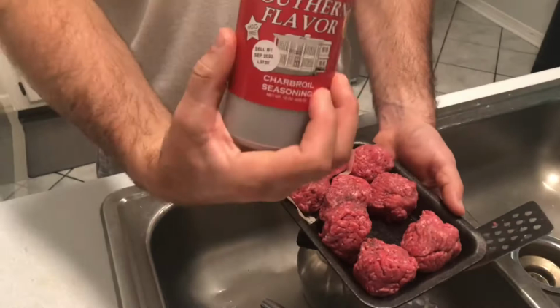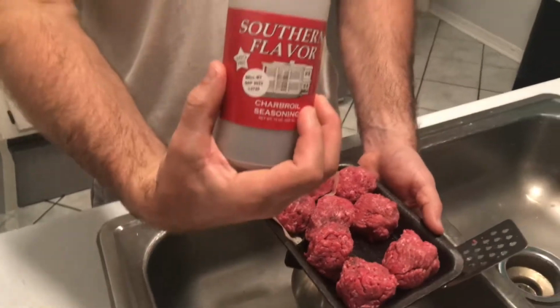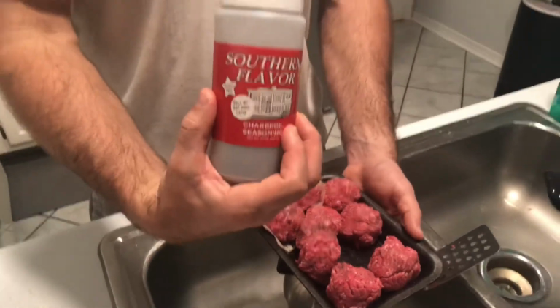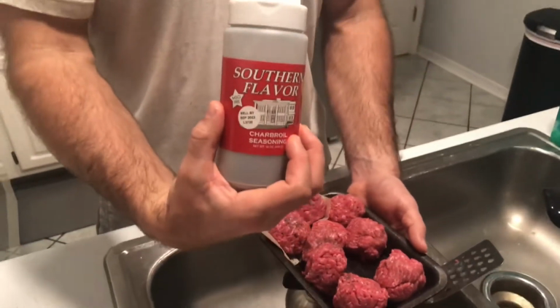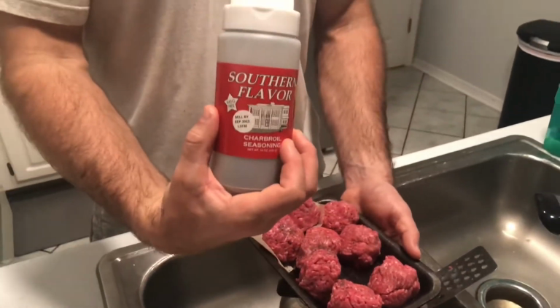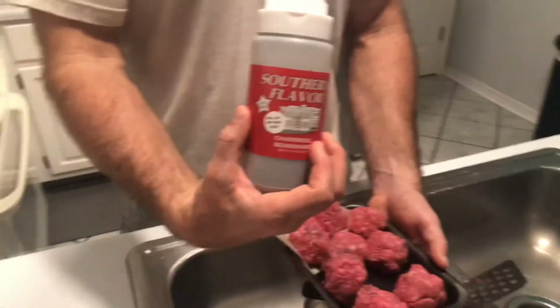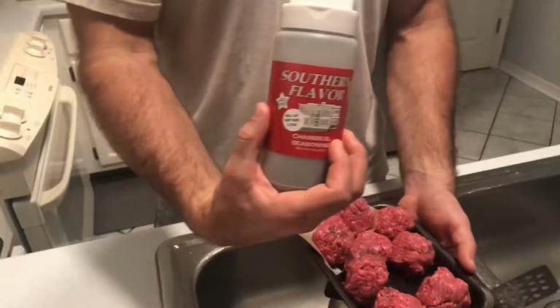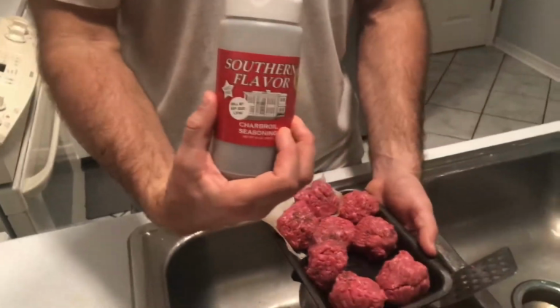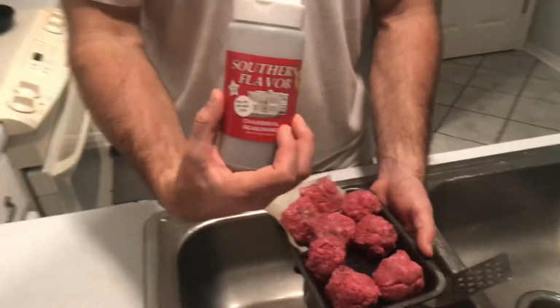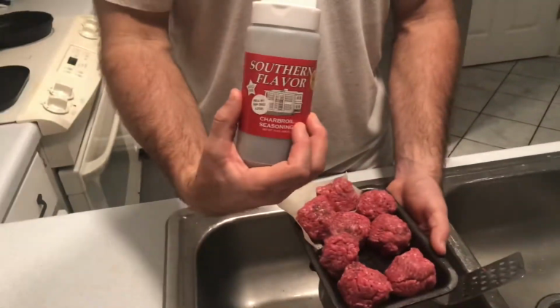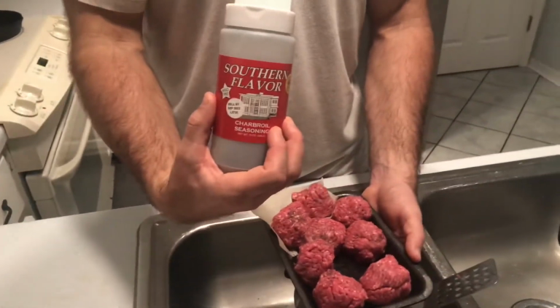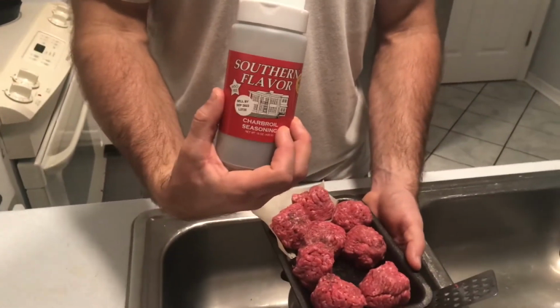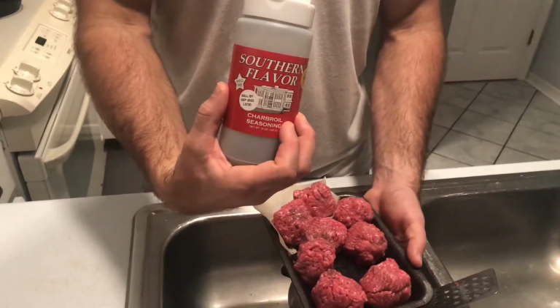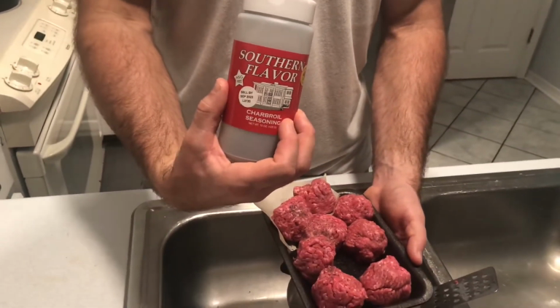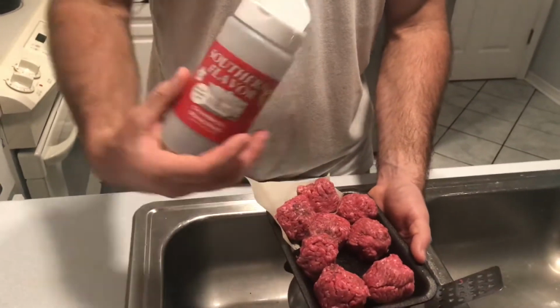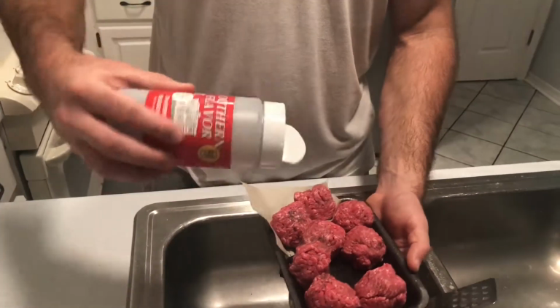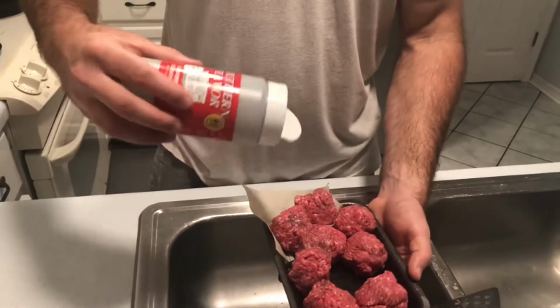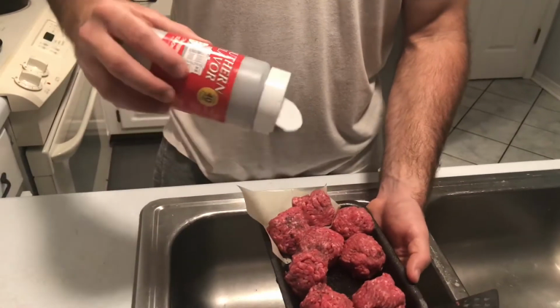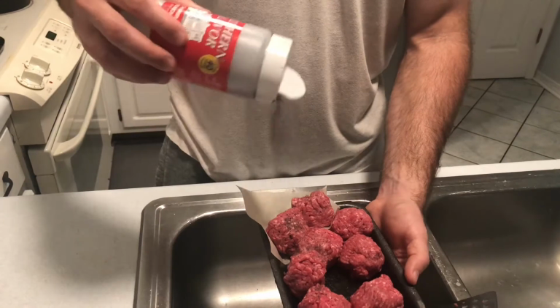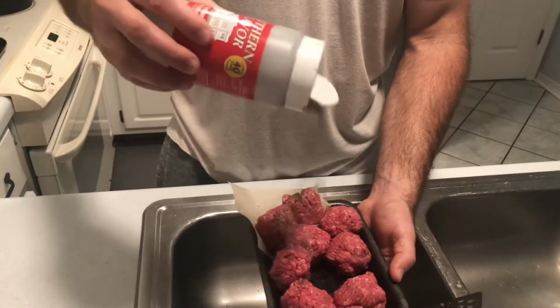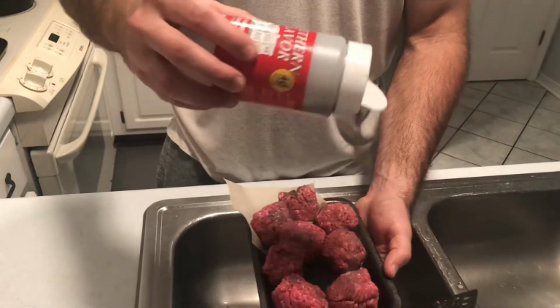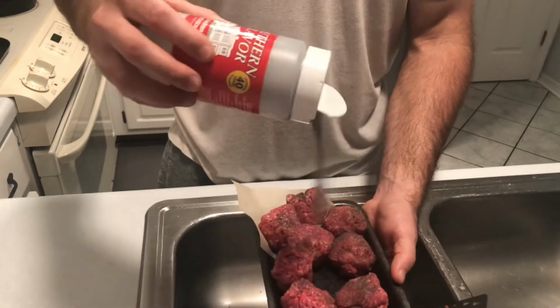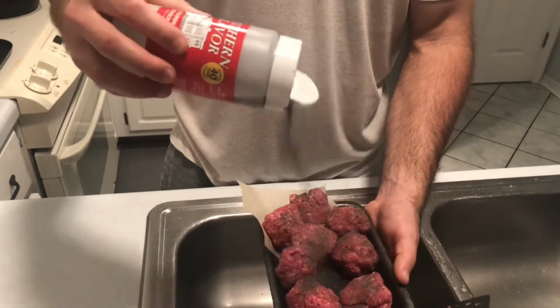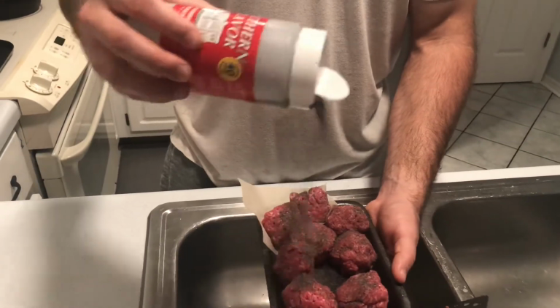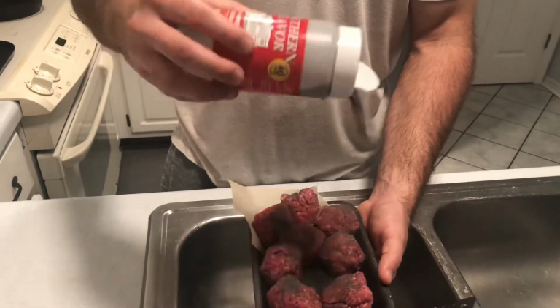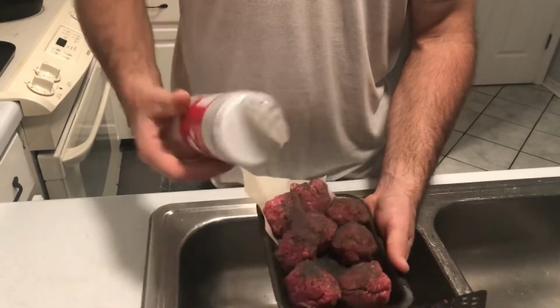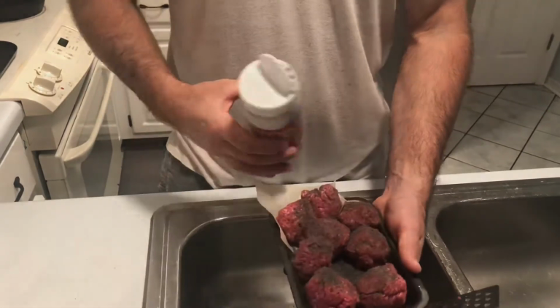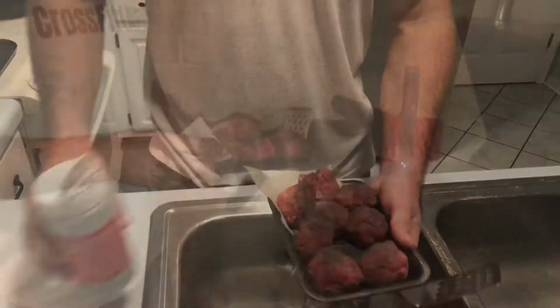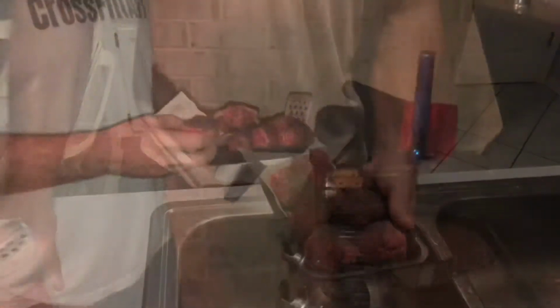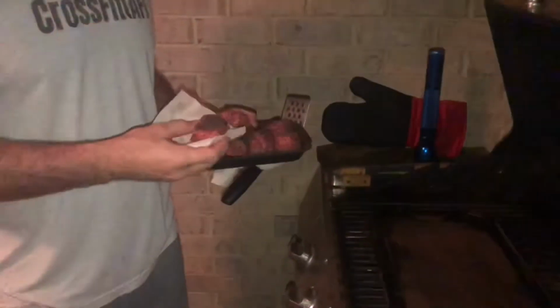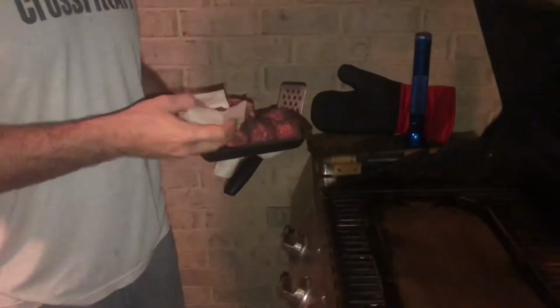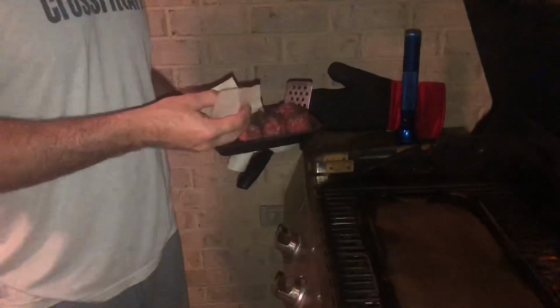Before I put it on, I'm going to season it. This is a Southern flavored seasoning — it's an all purpose seasoning. You can find it at Winn-Dixie. I enjoy it.